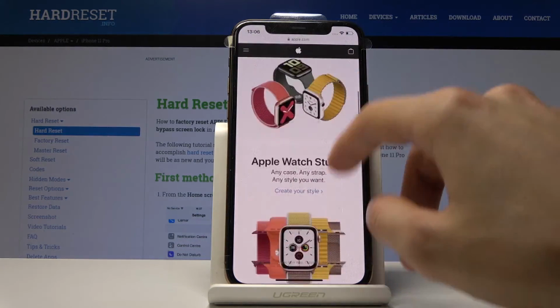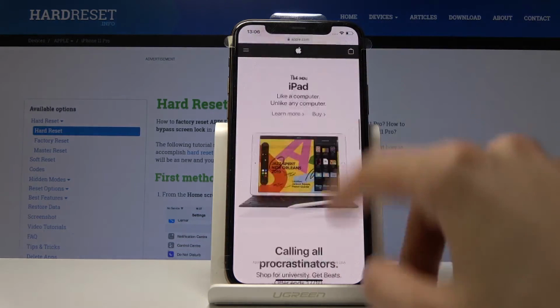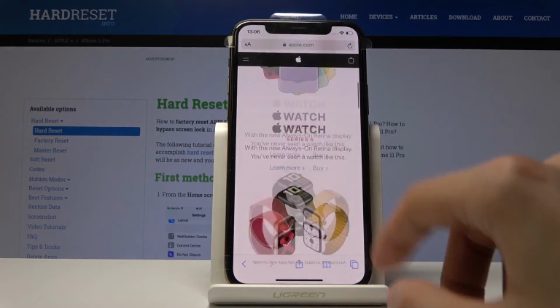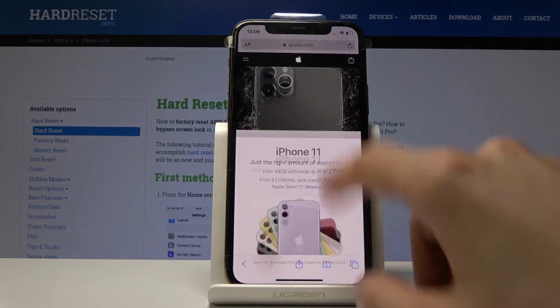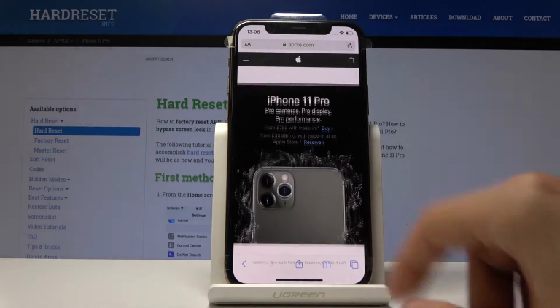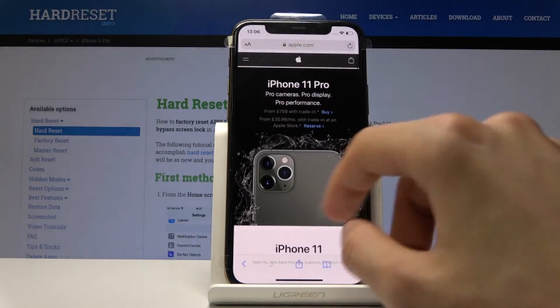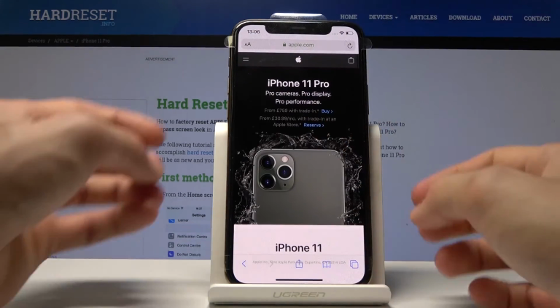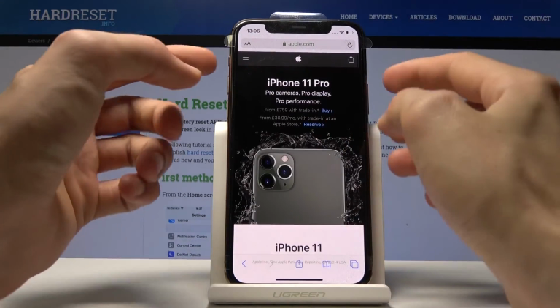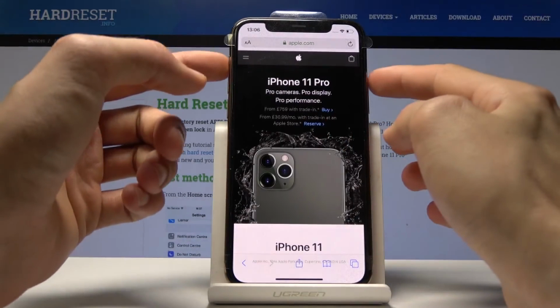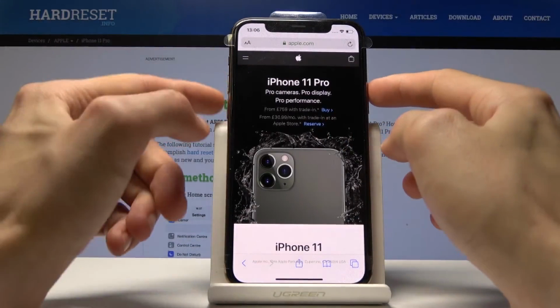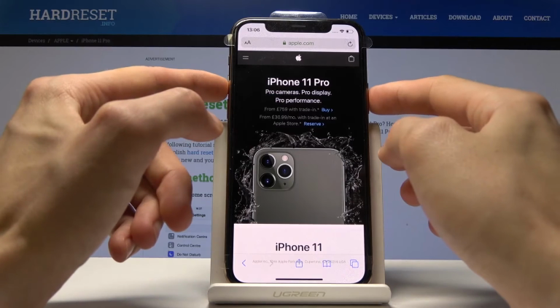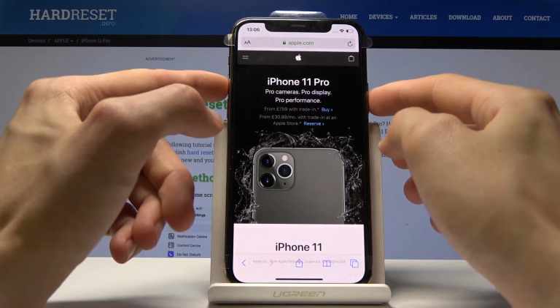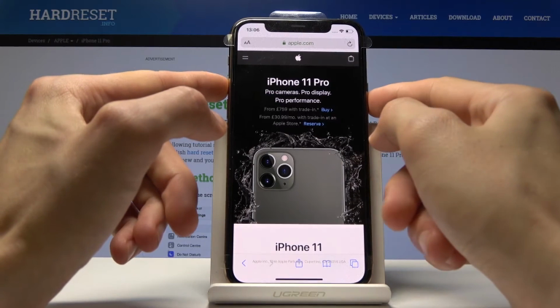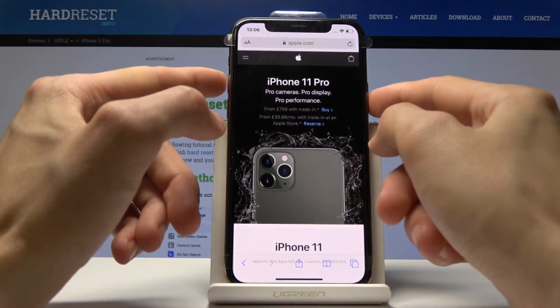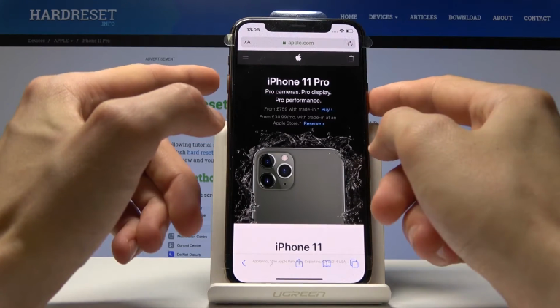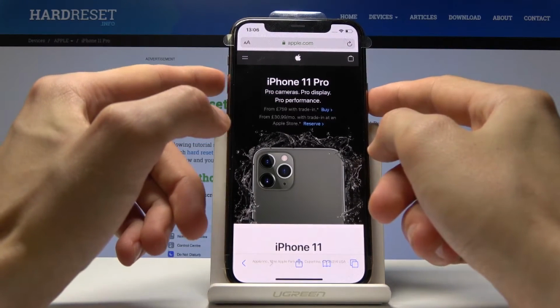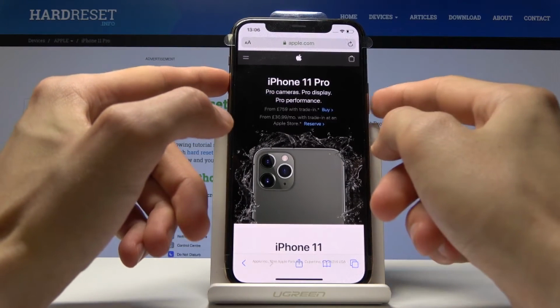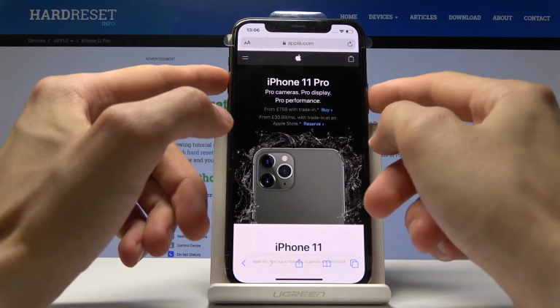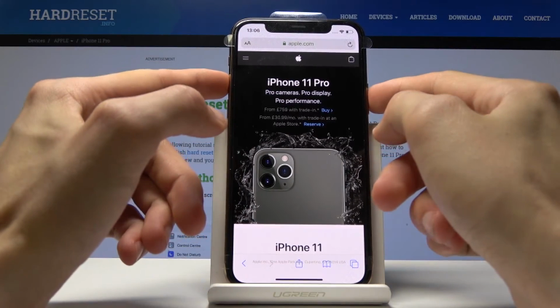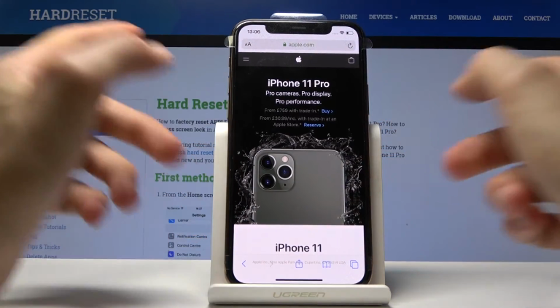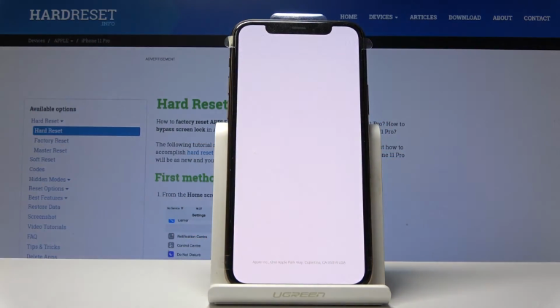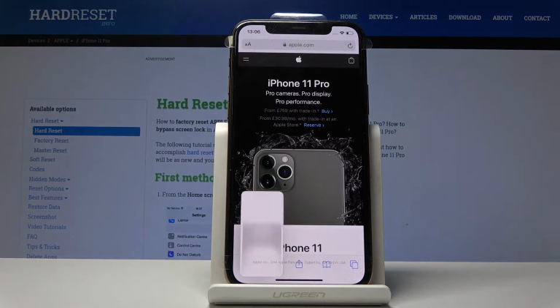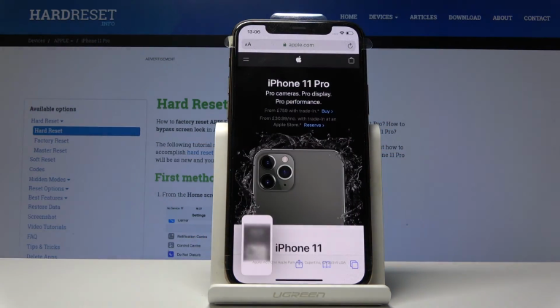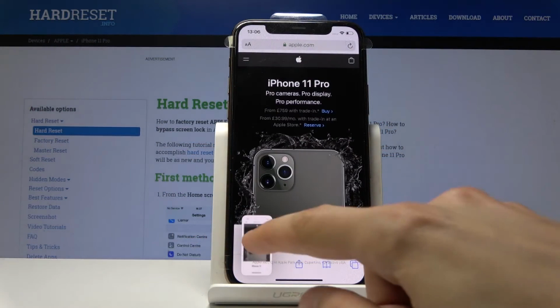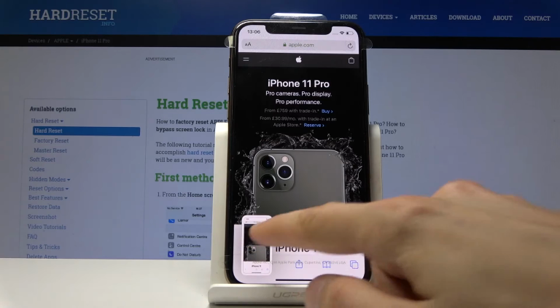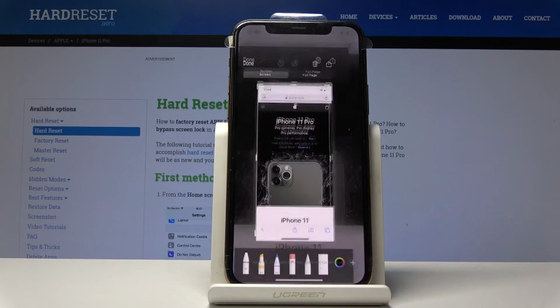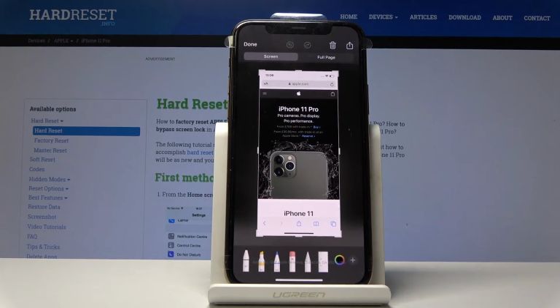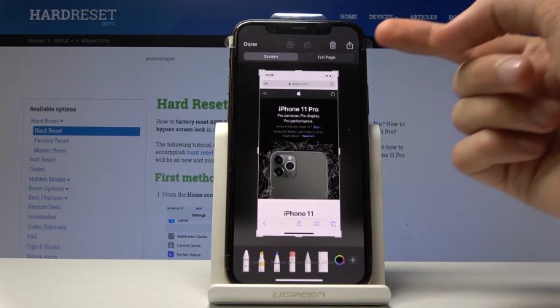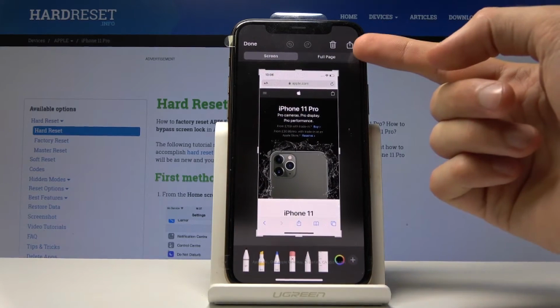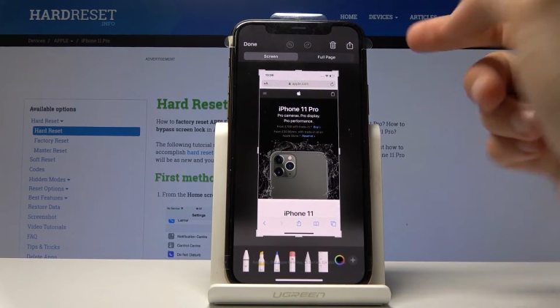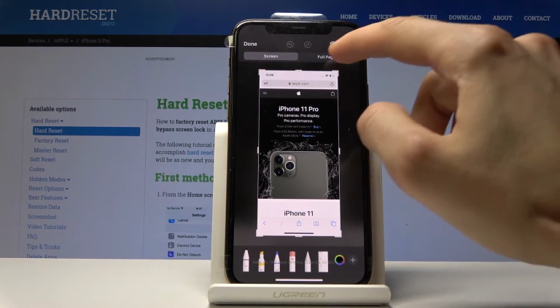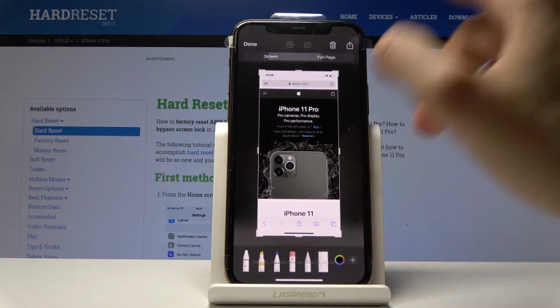So you can see there is a scrollable page, and from here basically the same premise — press volume up and the power key. Now once you tap on the preview, you have an additional setting which is full page.